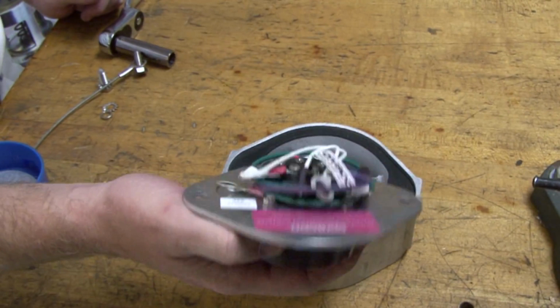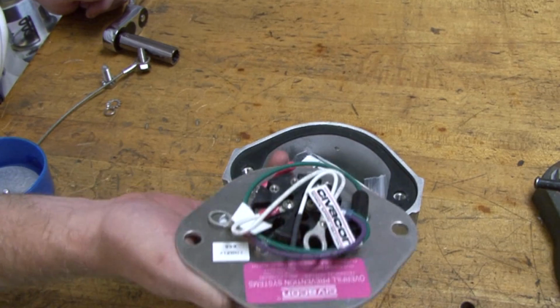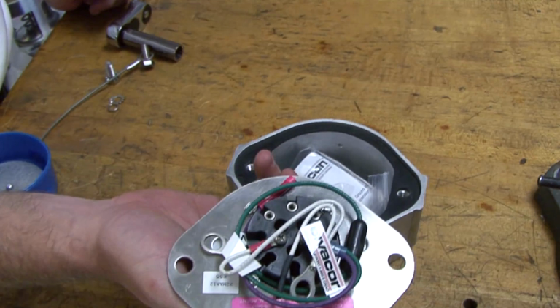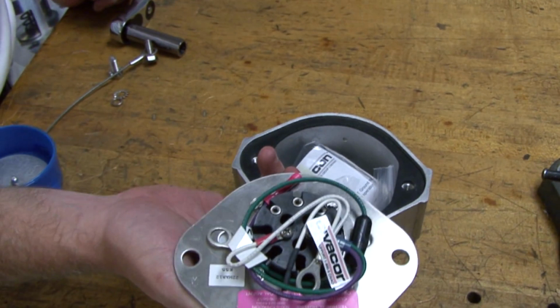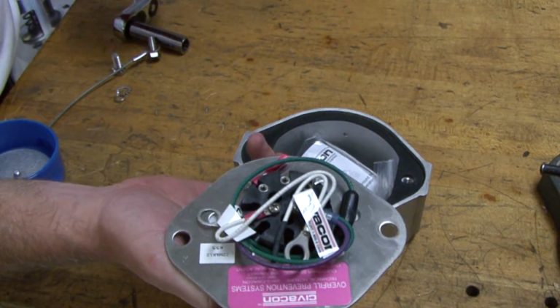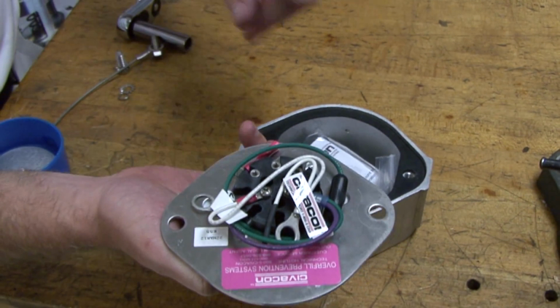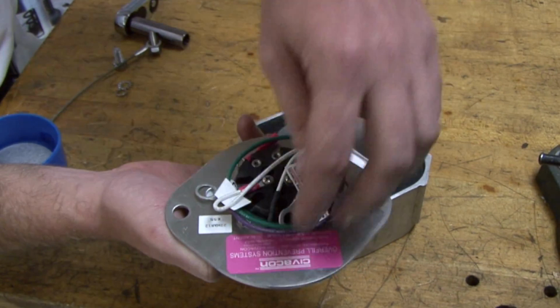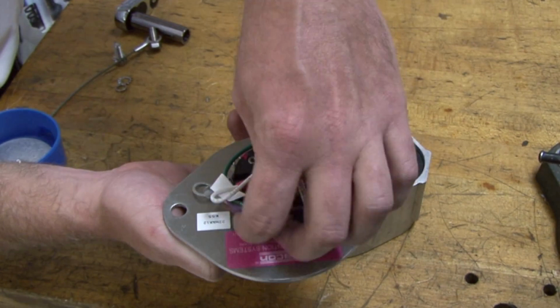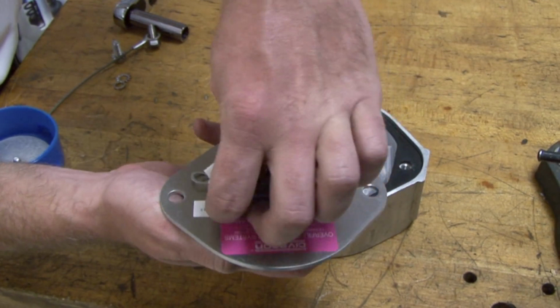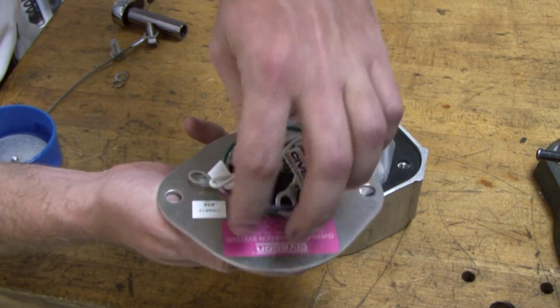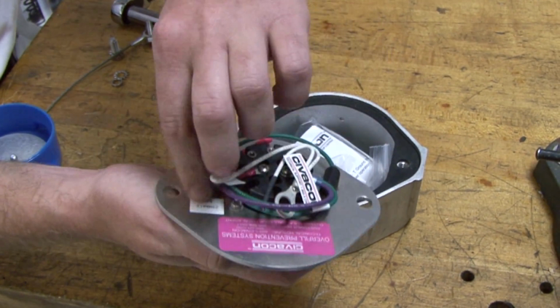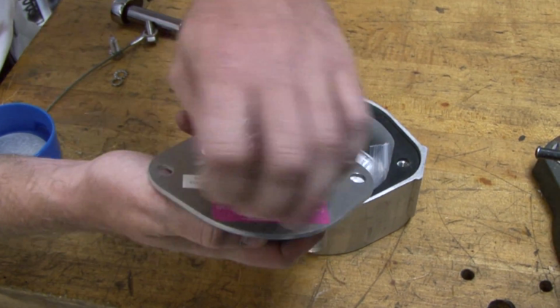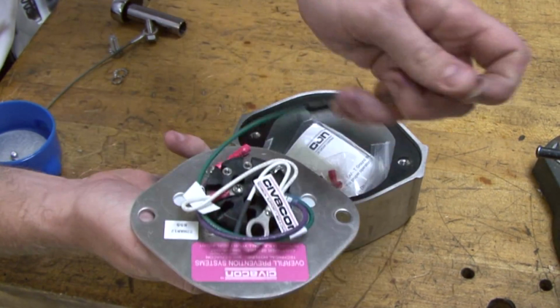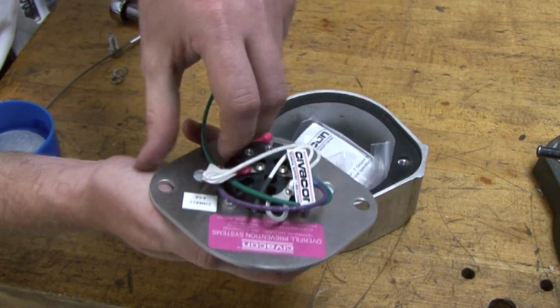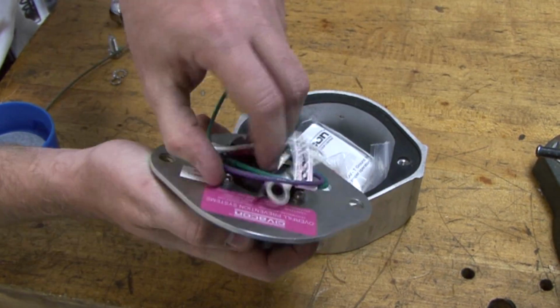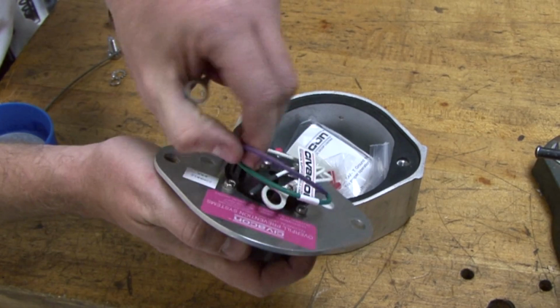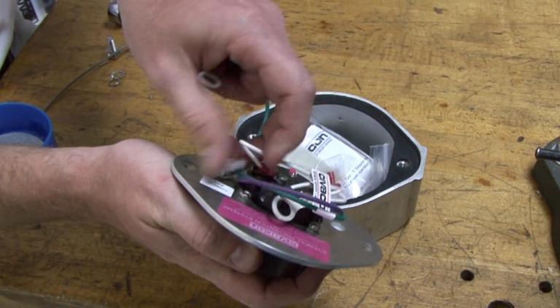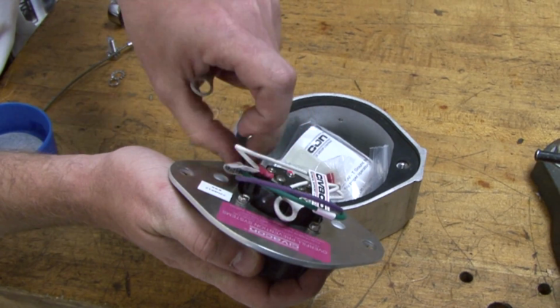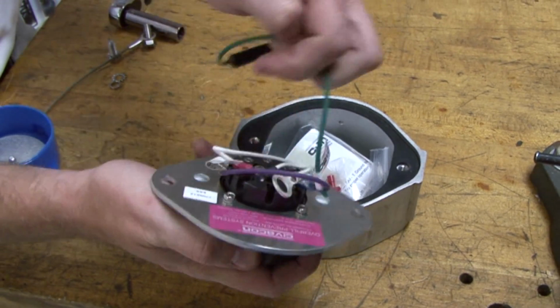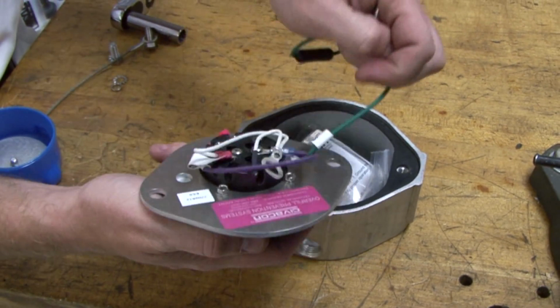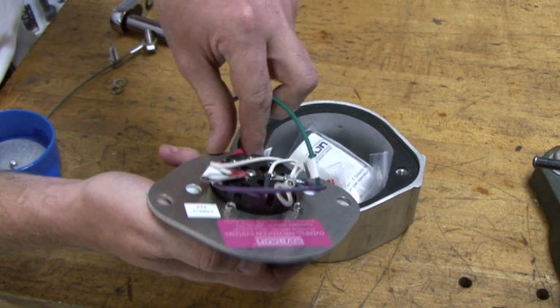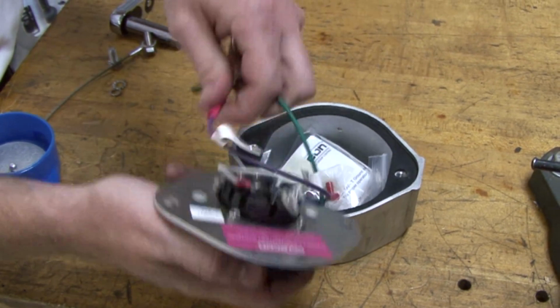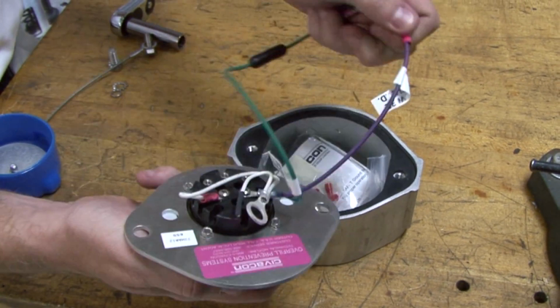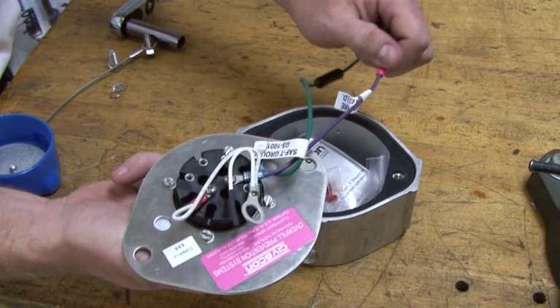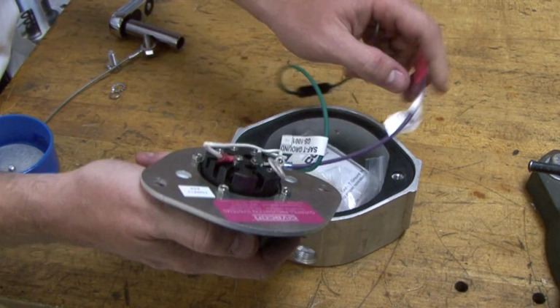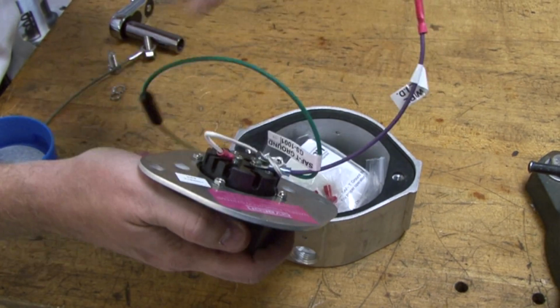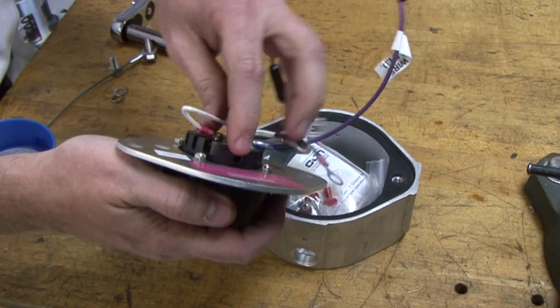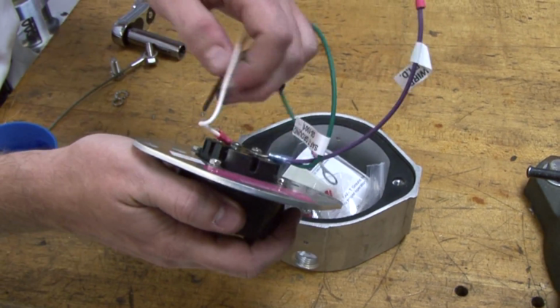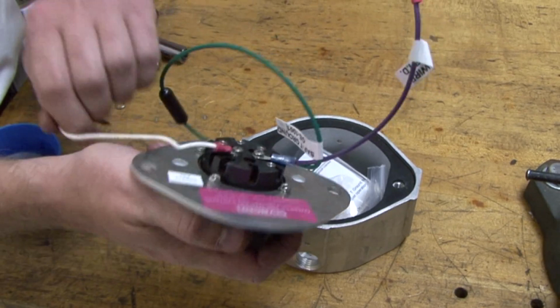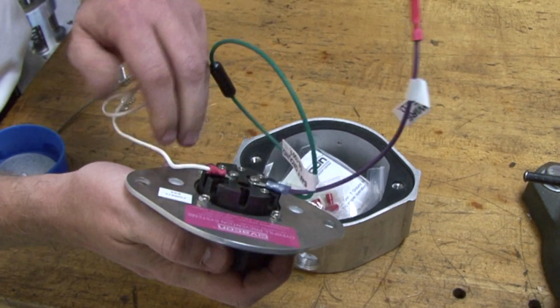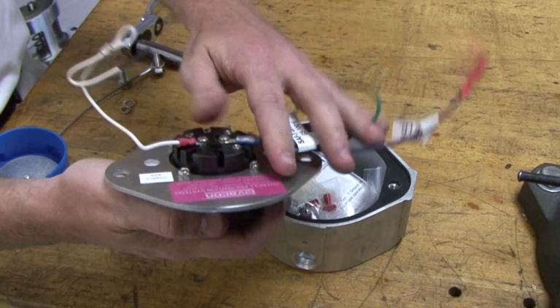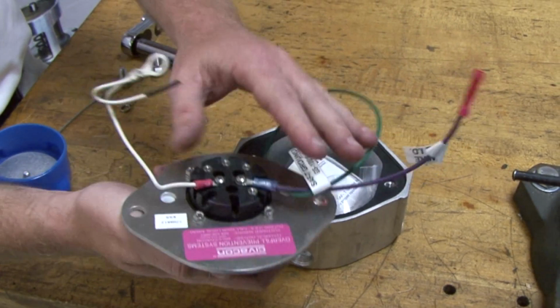Lift and turn the socket face on the backside to access the socket wiring. Carefully unwind the socket wires and locate the green ground bolt wire, which is installed to pin 9.